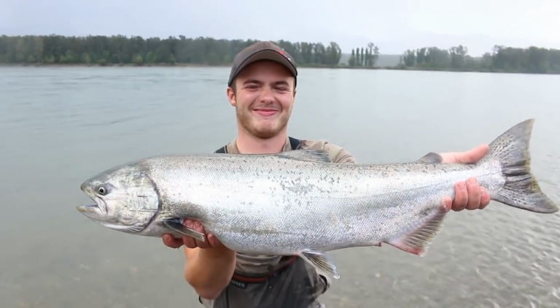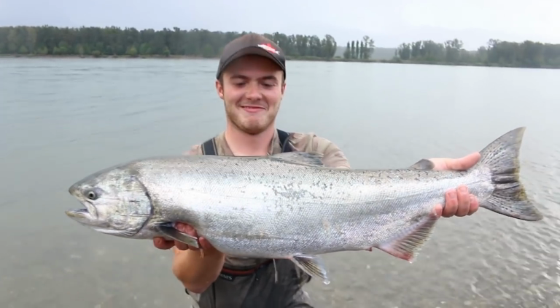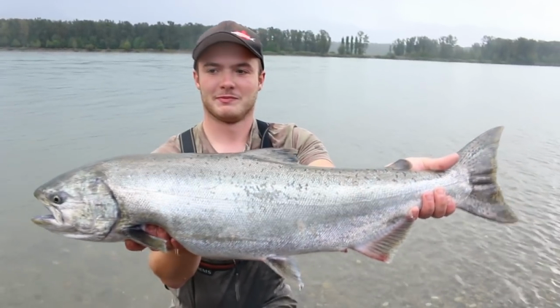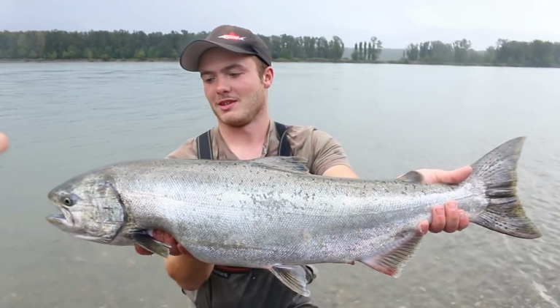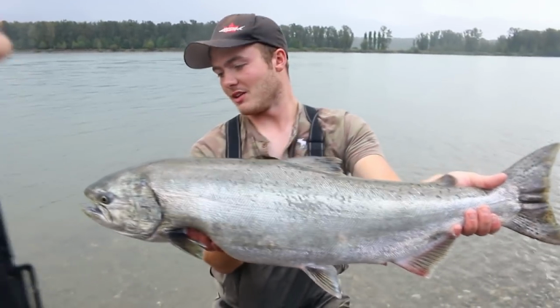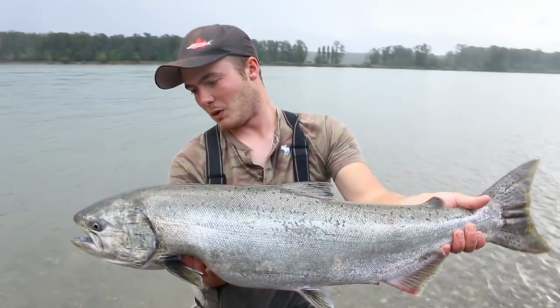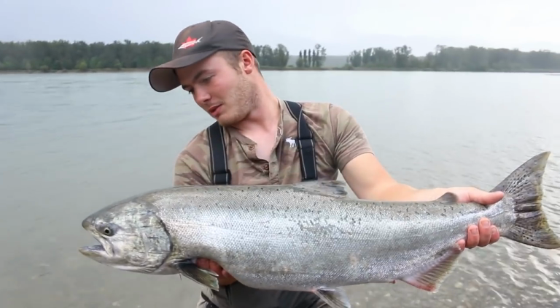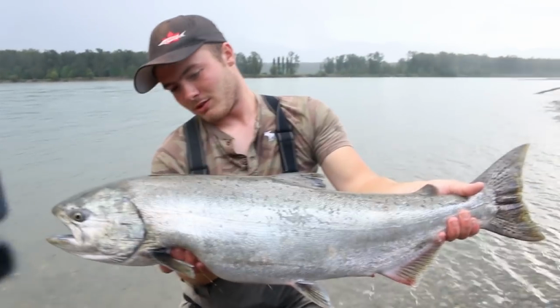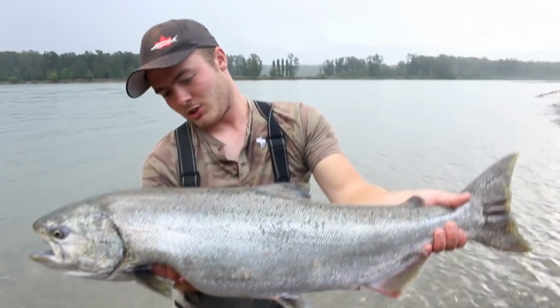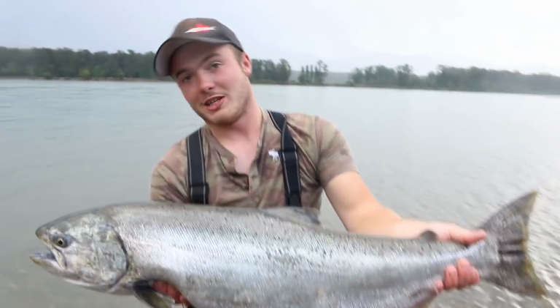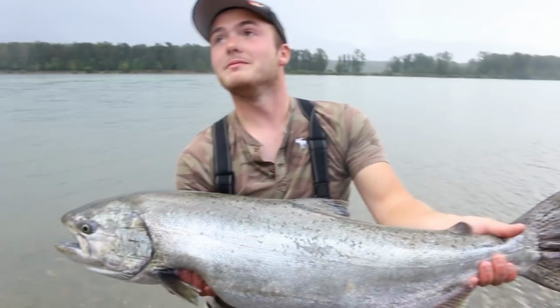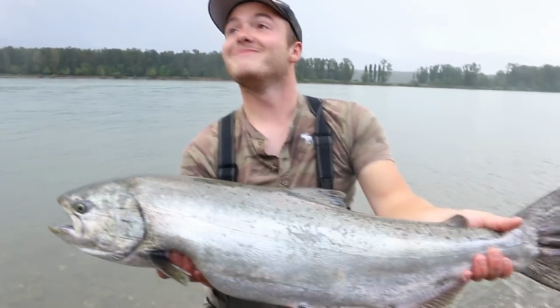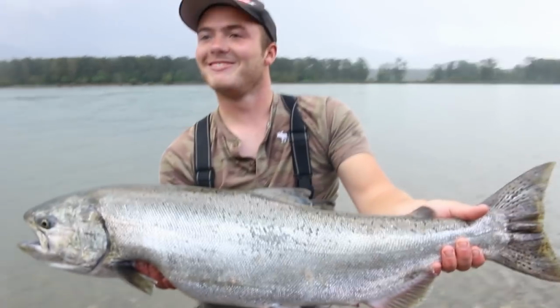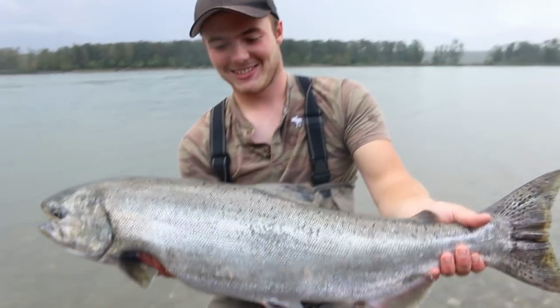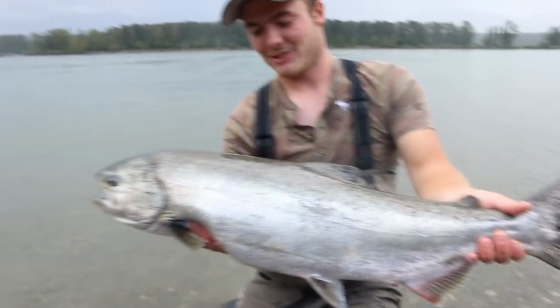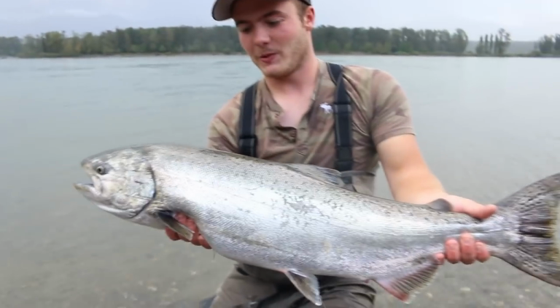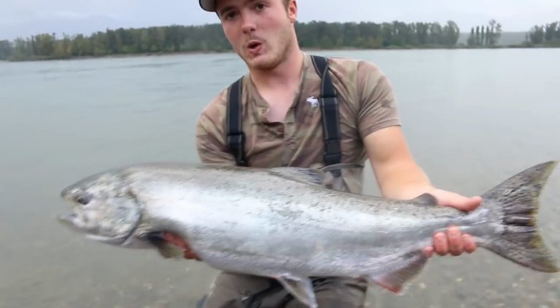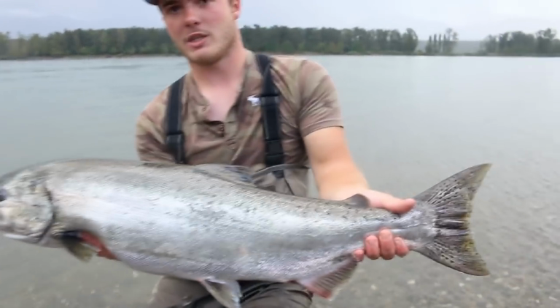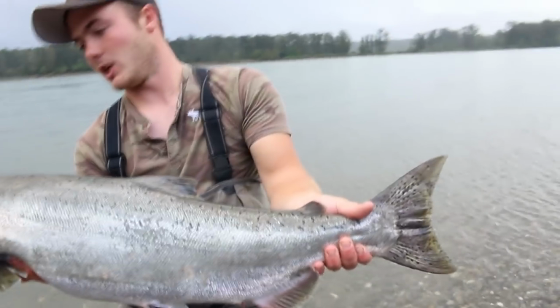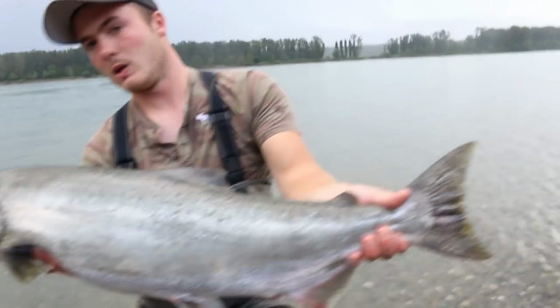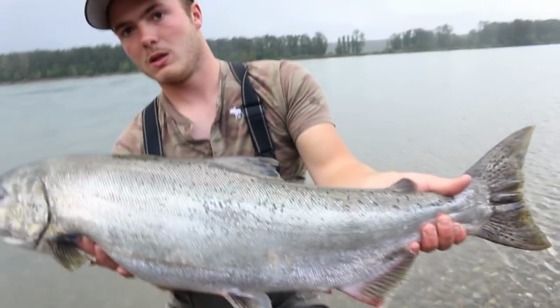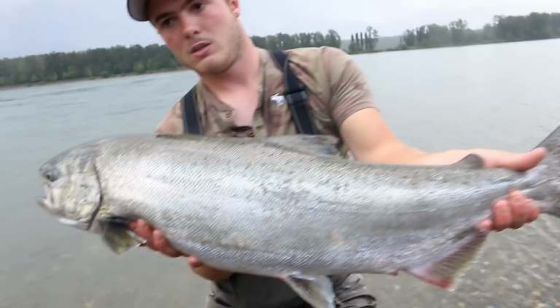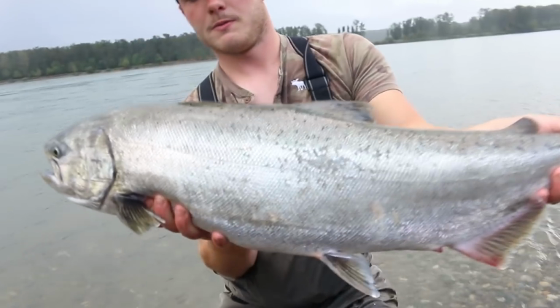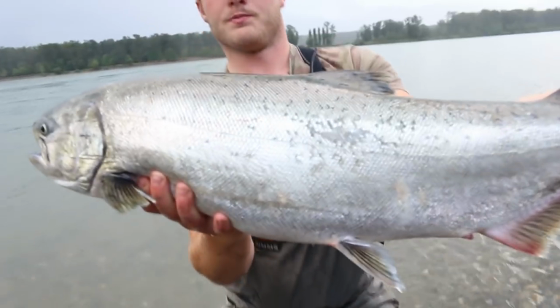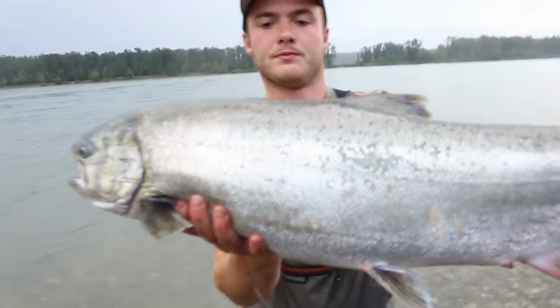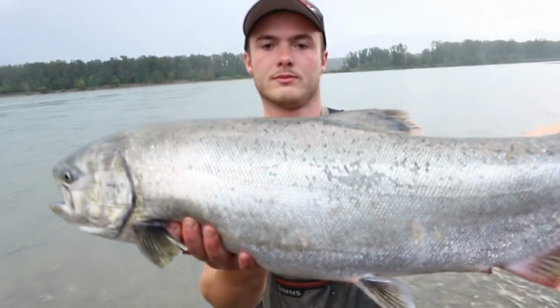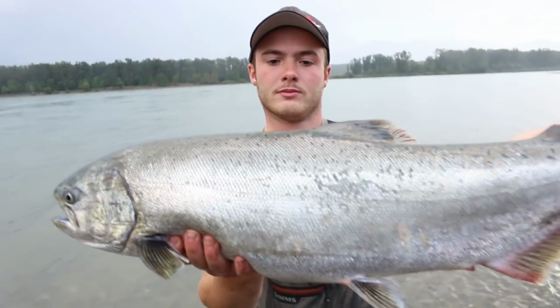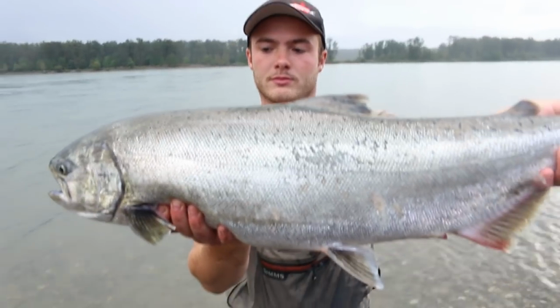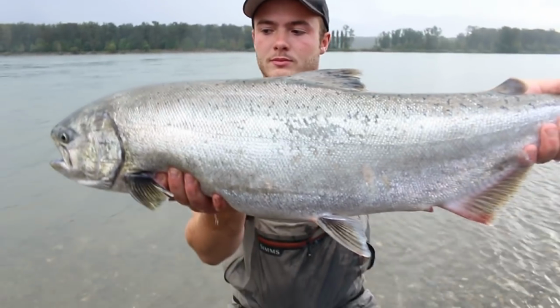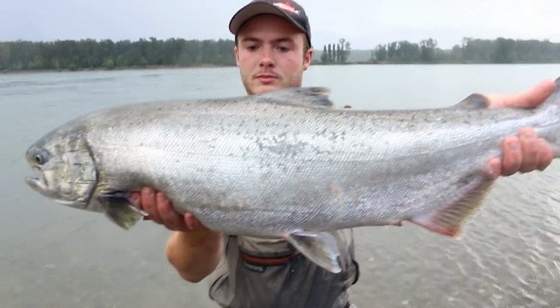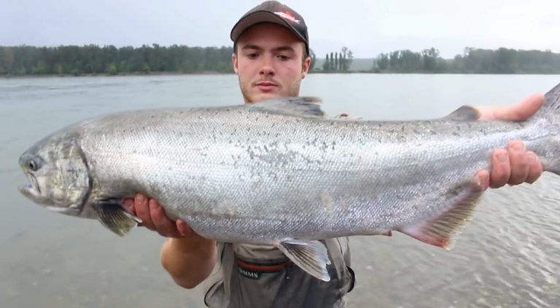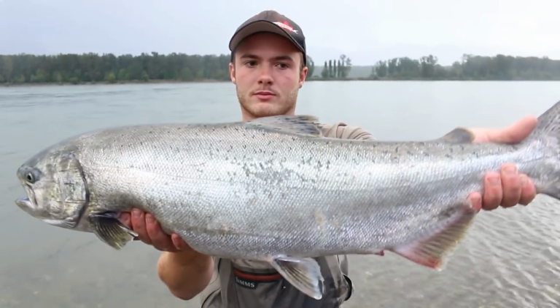Dylan, what do you got to say about that? You know, it's pretty good. She's full of her own. Man, it's a beauty. Nice fish, man.